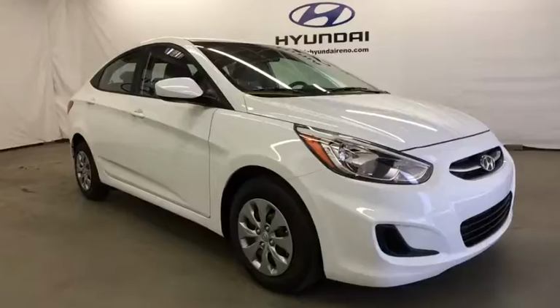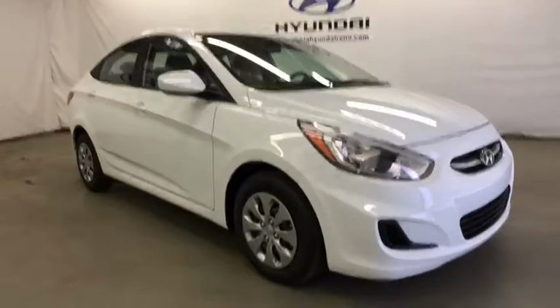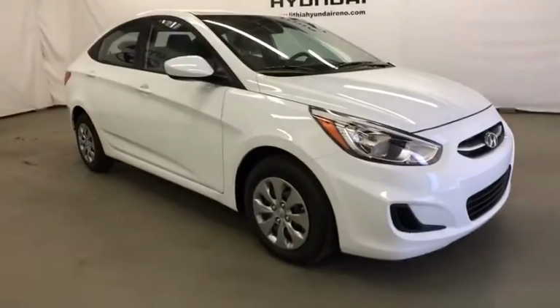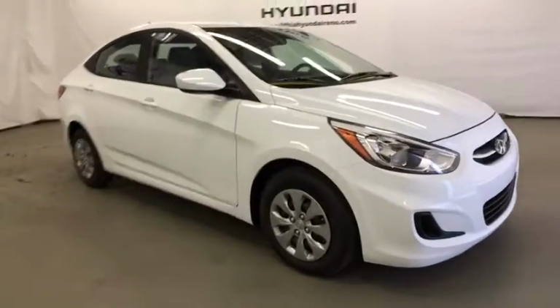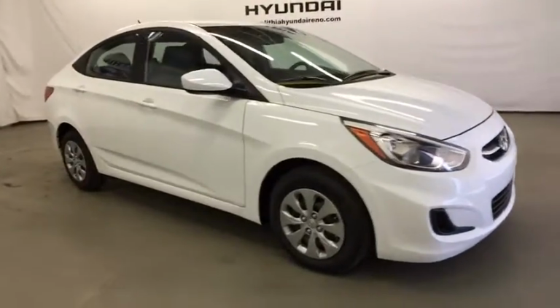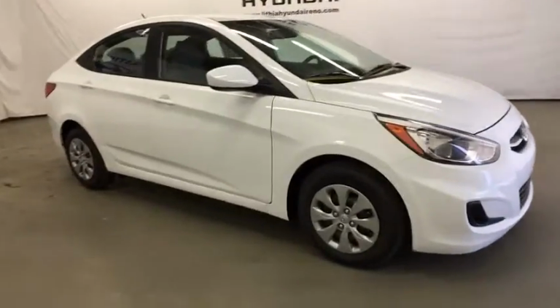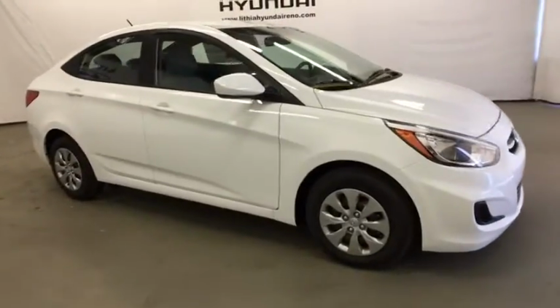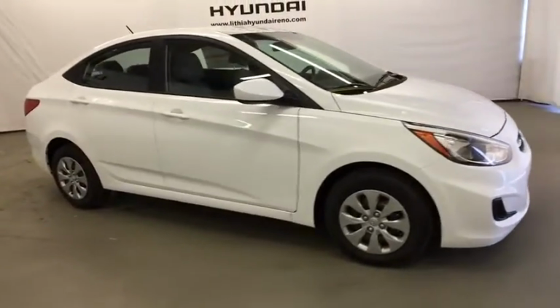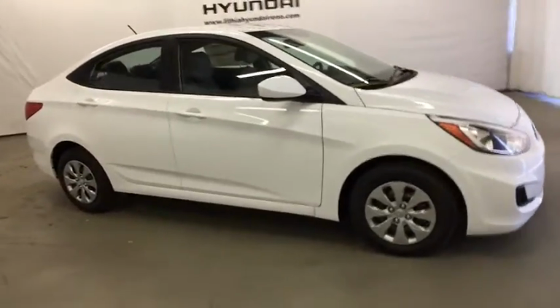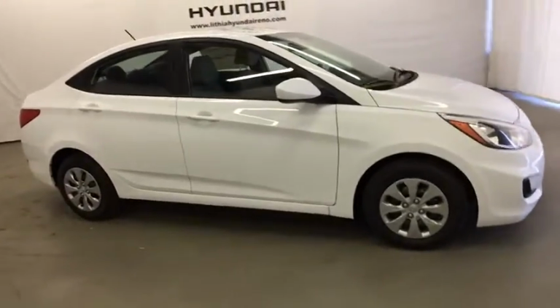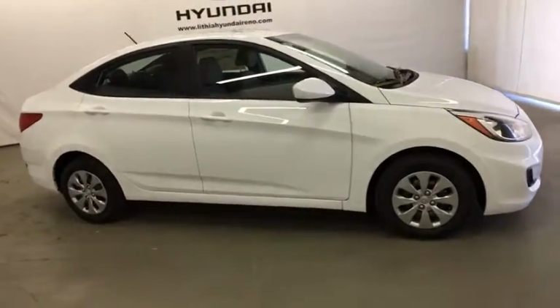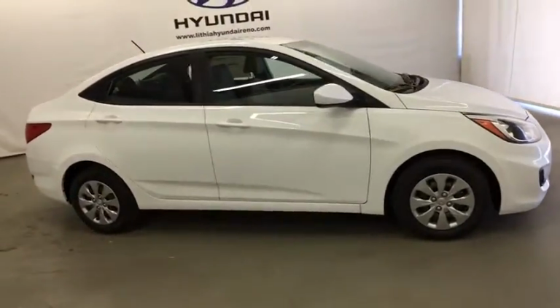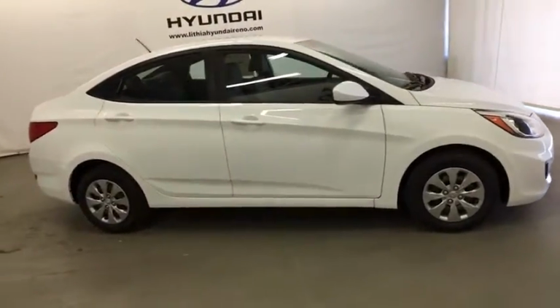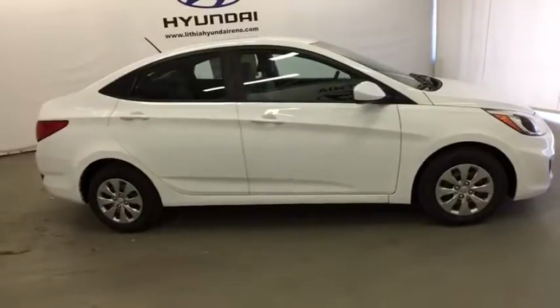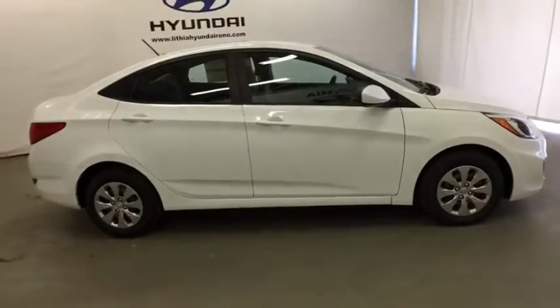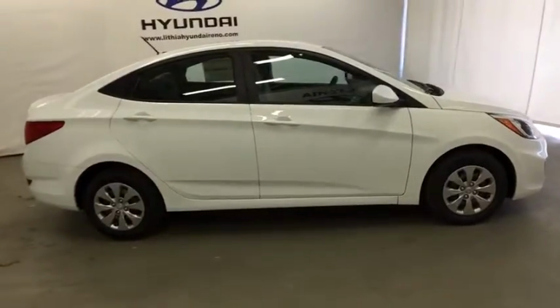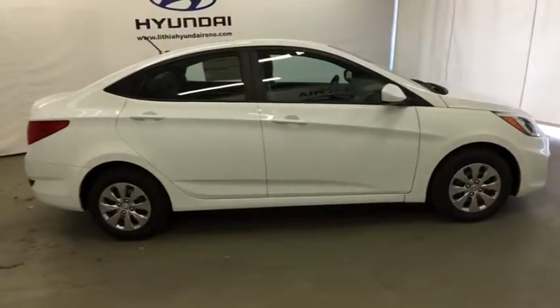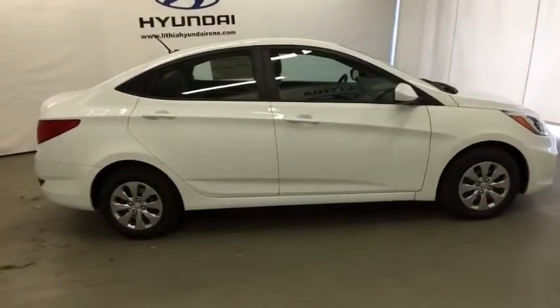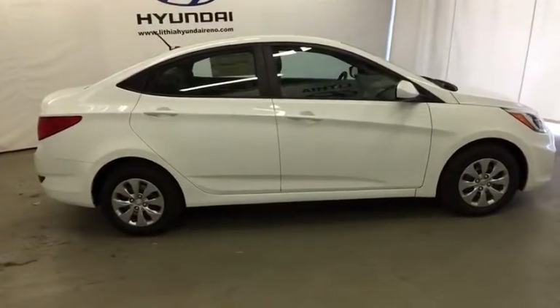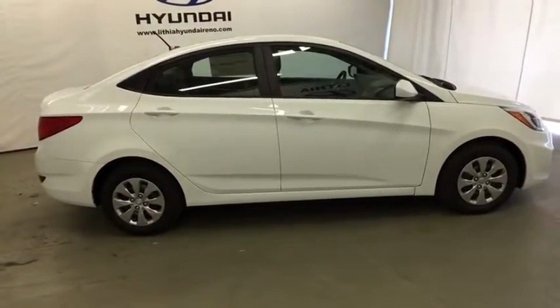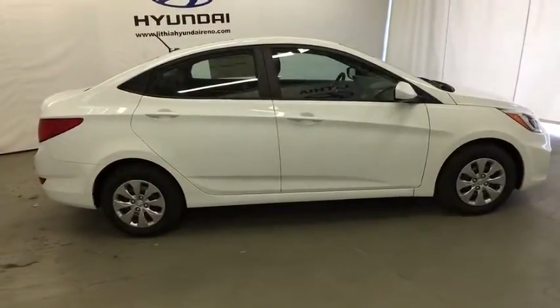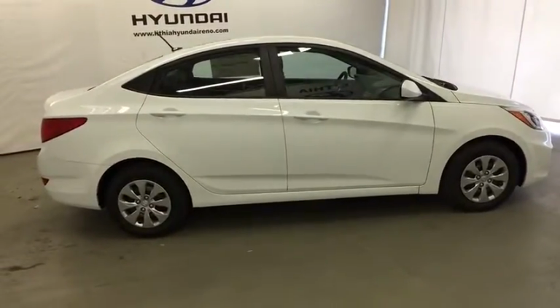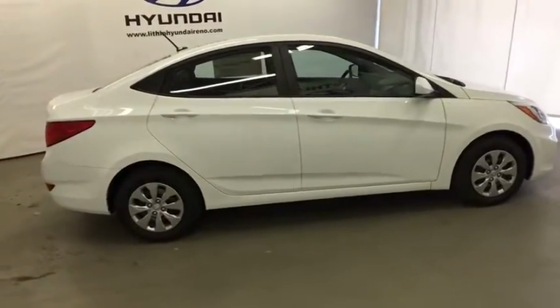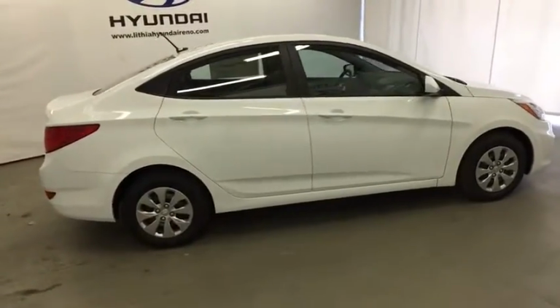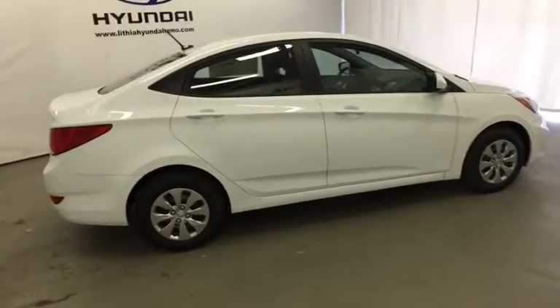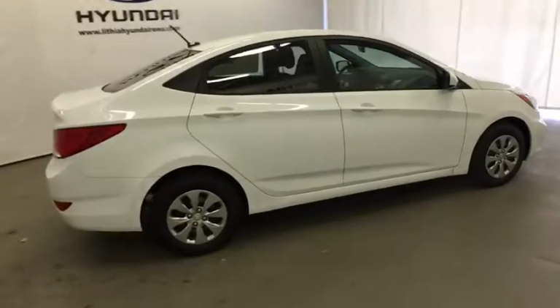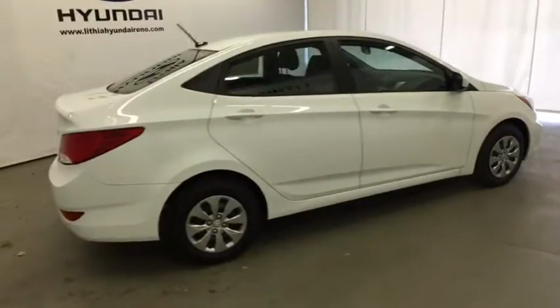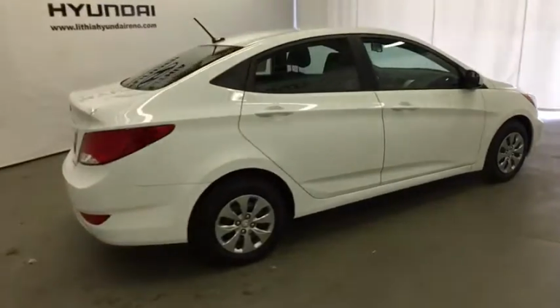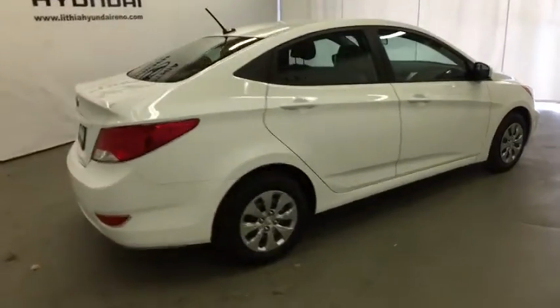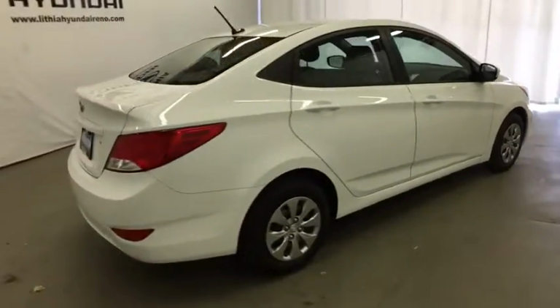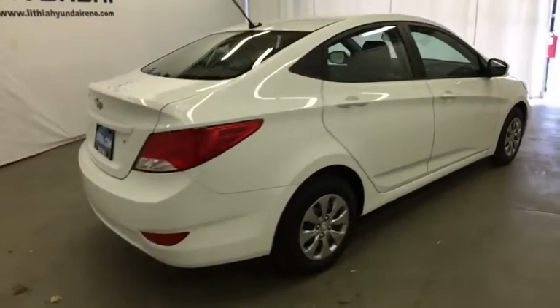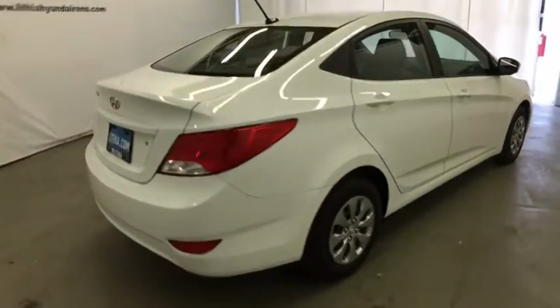The 2017 Hyundai Accent. Designed to keep you moving and leave boredom behind, the Hyundai Accent is affordable, fuel-efficient, and safe — a winning combination. Here are some of this vehicle's great options.